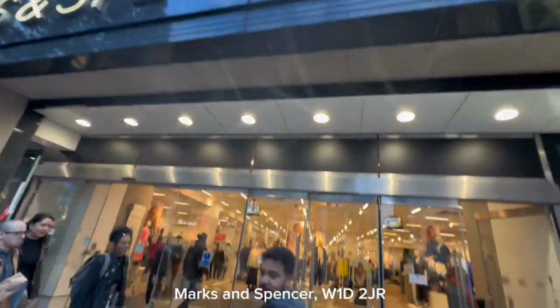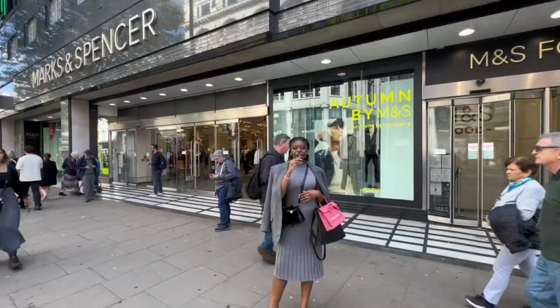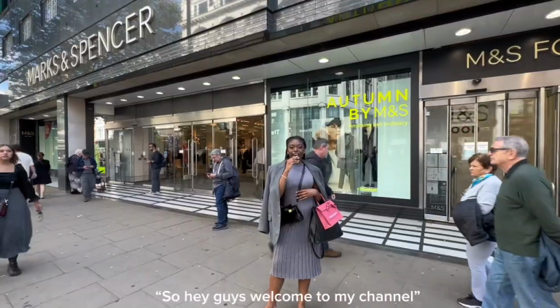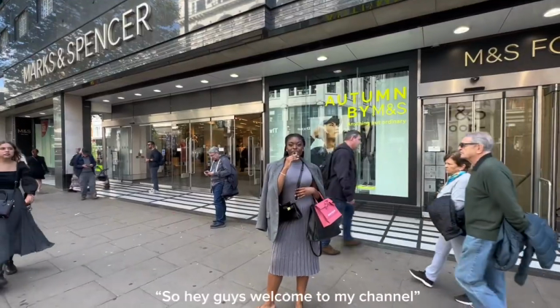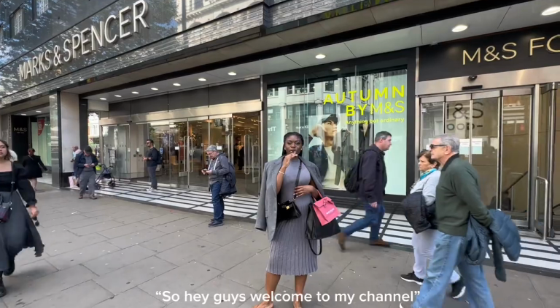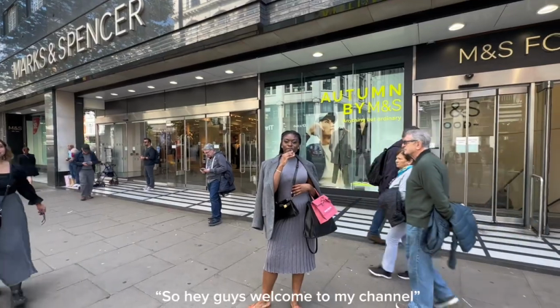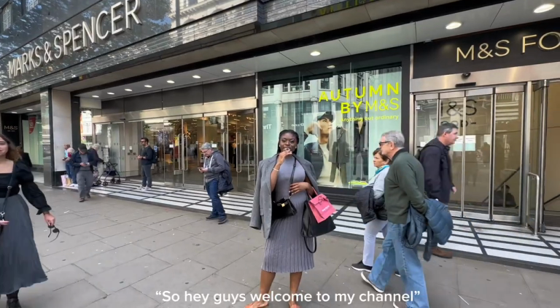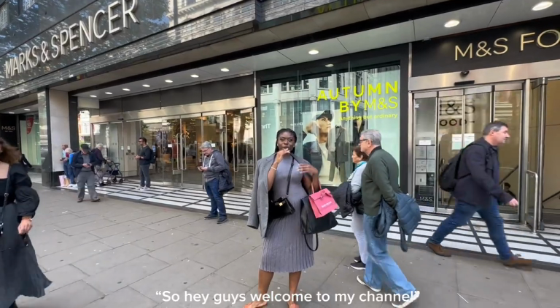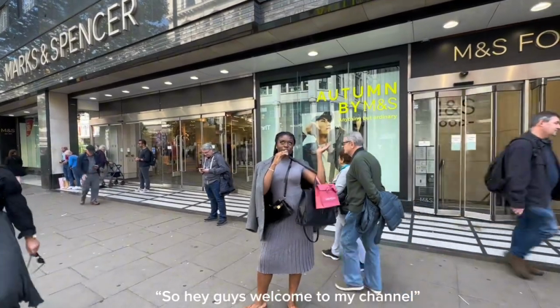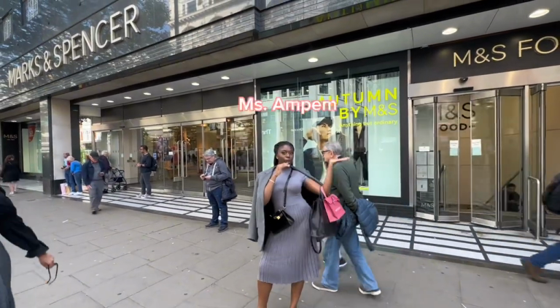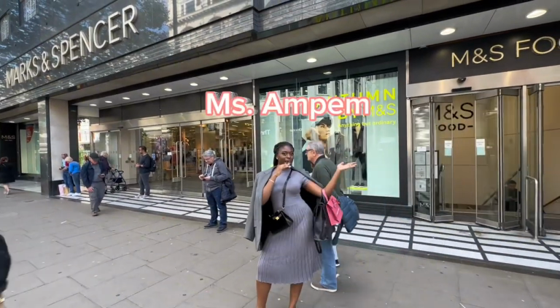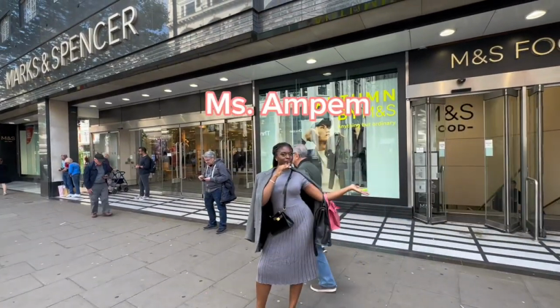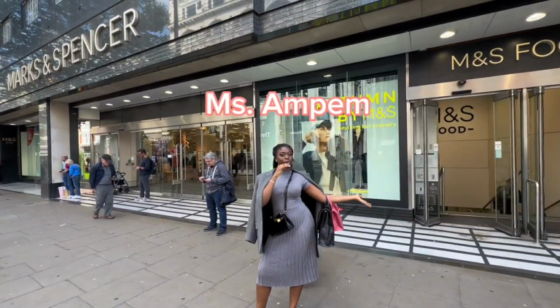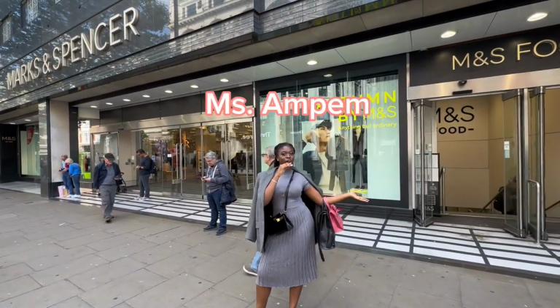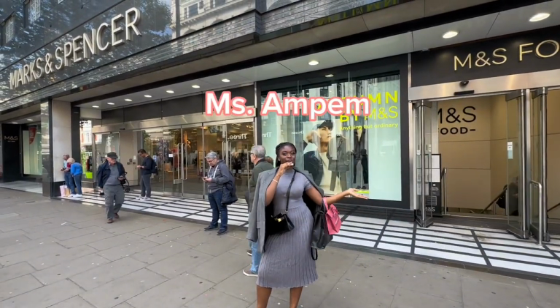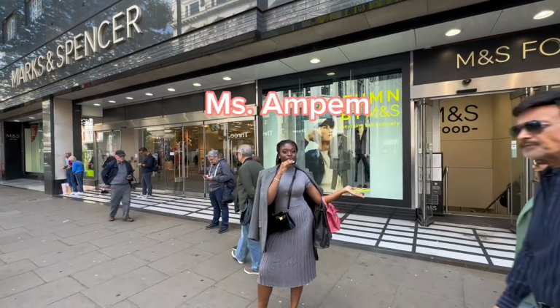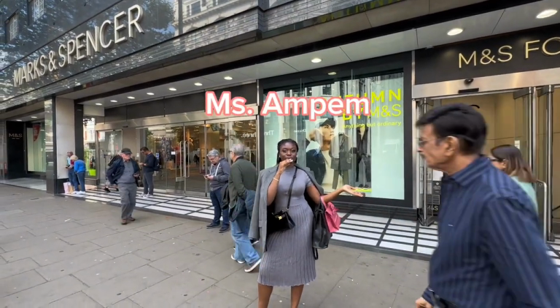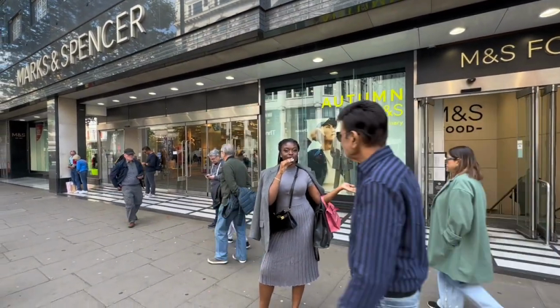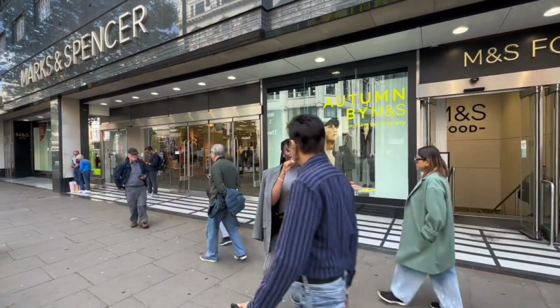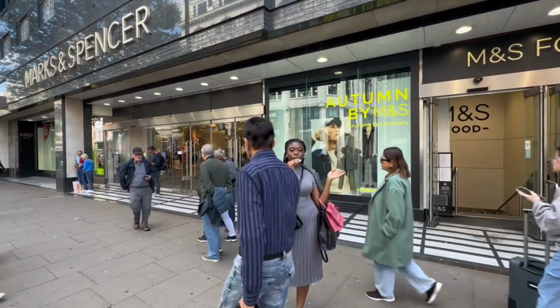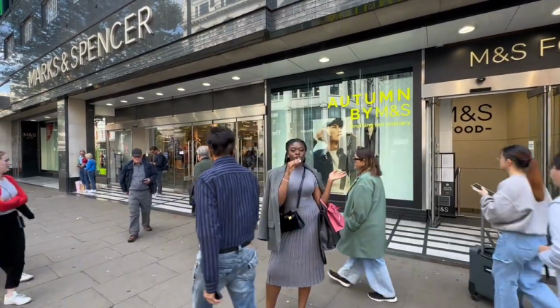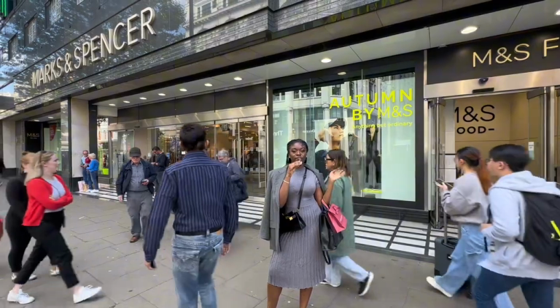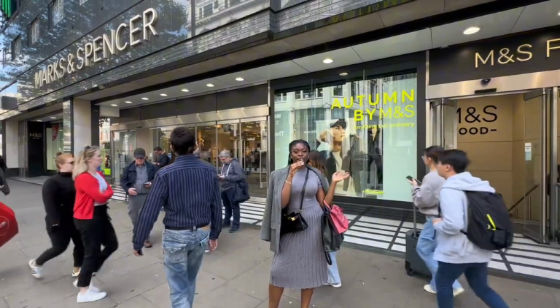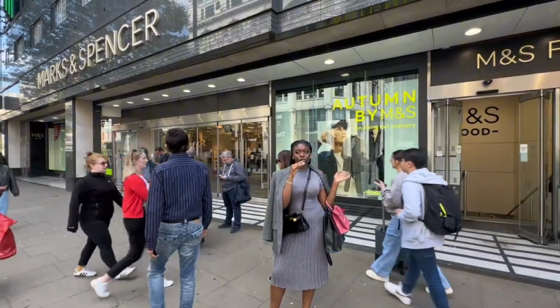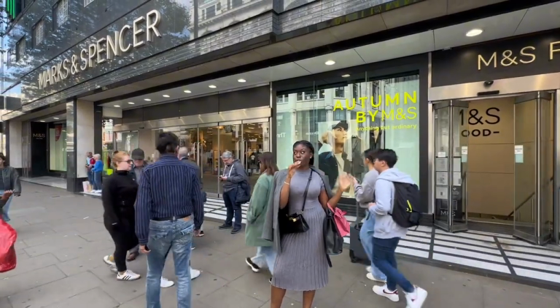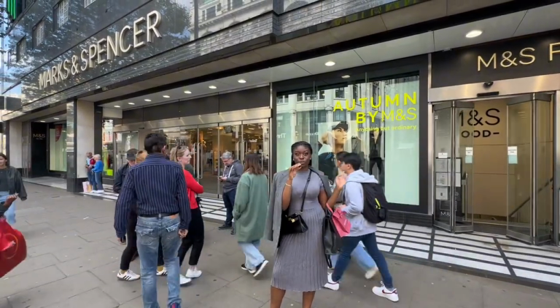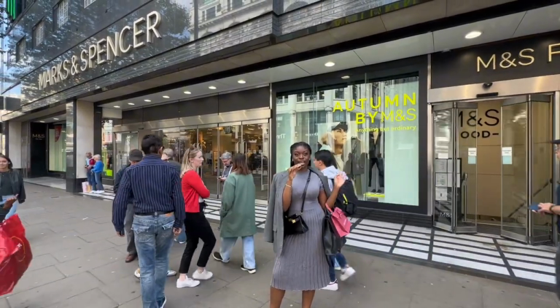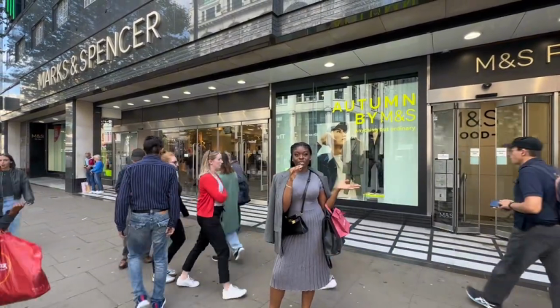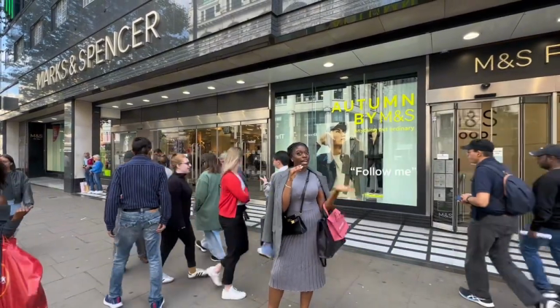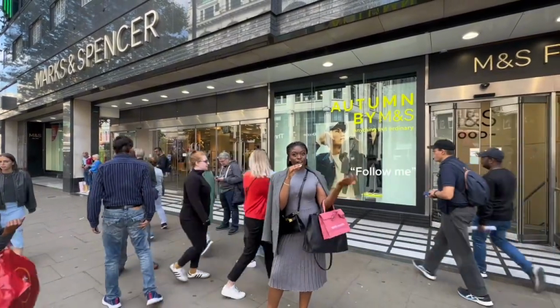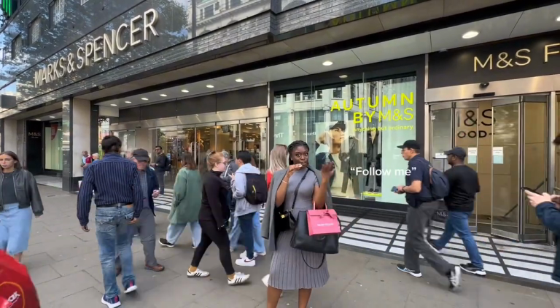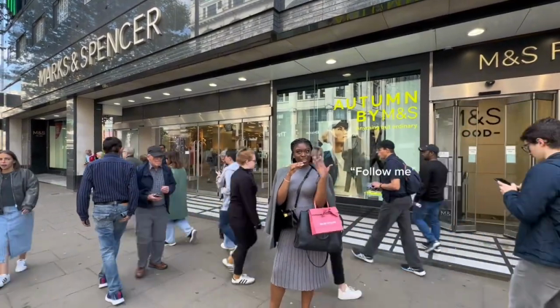Hey guys, welcome to my channel, it's your girl Miss Ampem and we are in Marks & Spencer's. We're going to try and do some bra shopping here, so yeah guys, follow me.